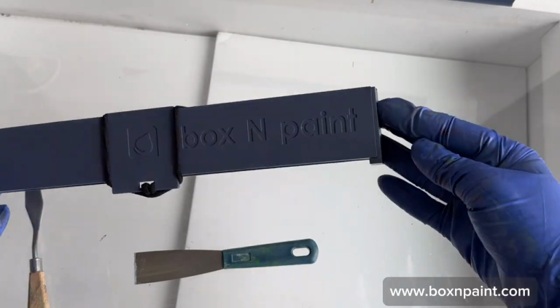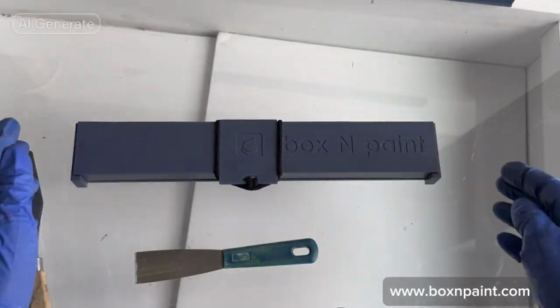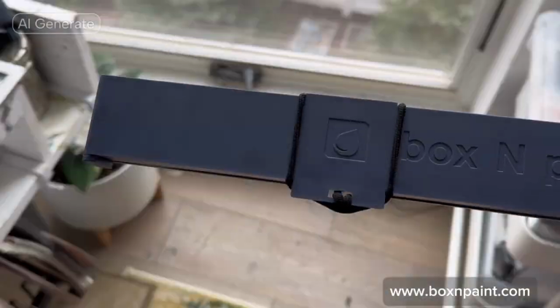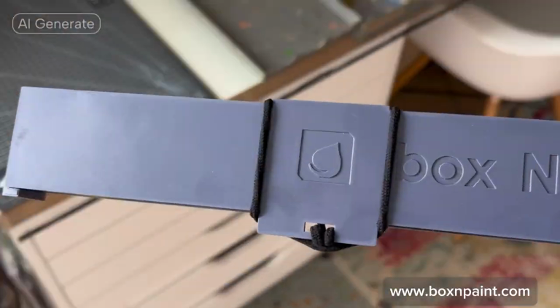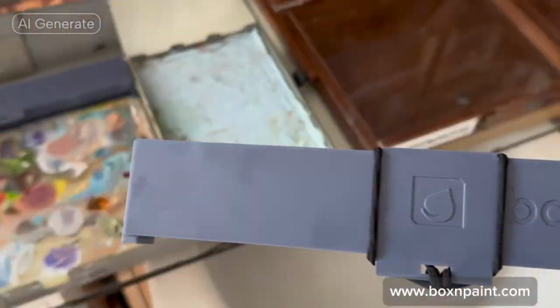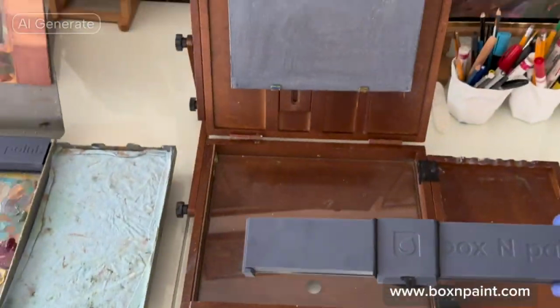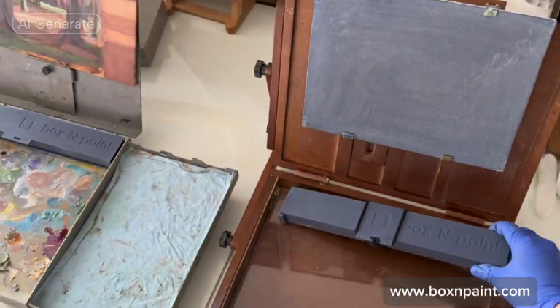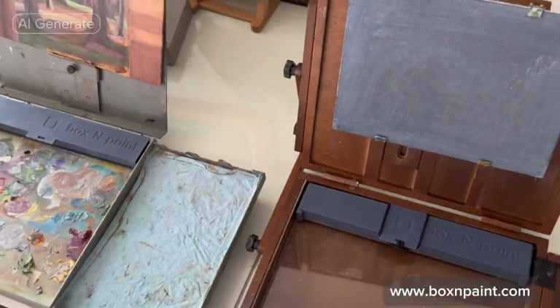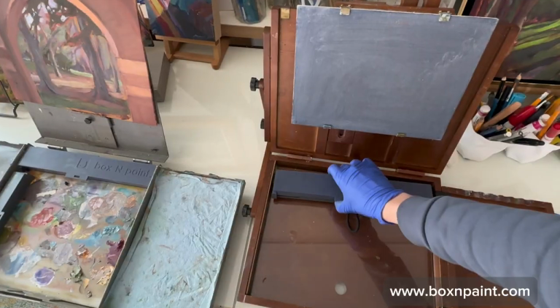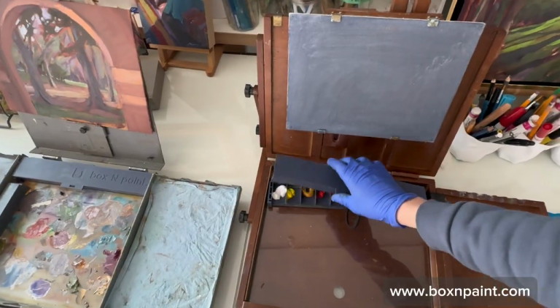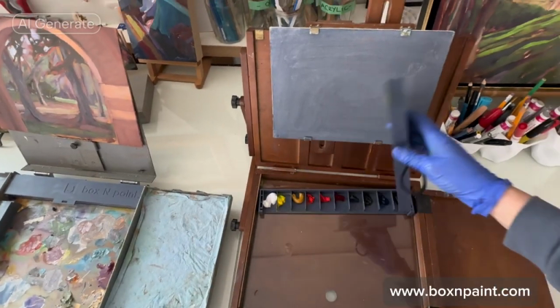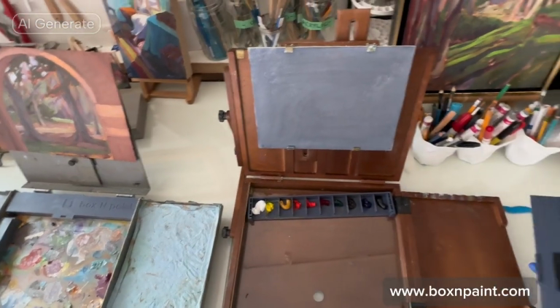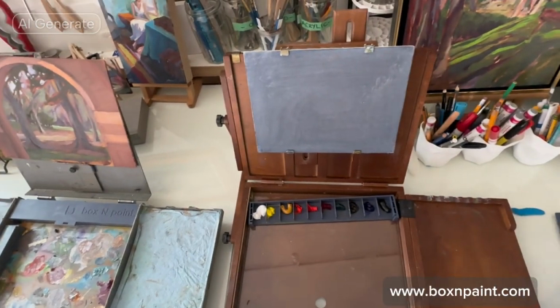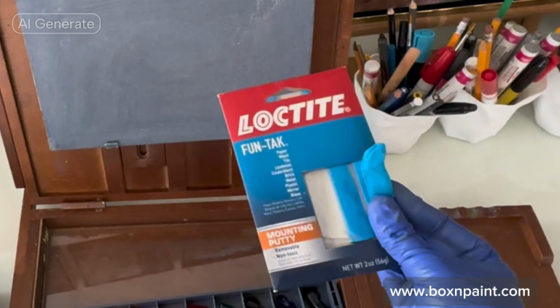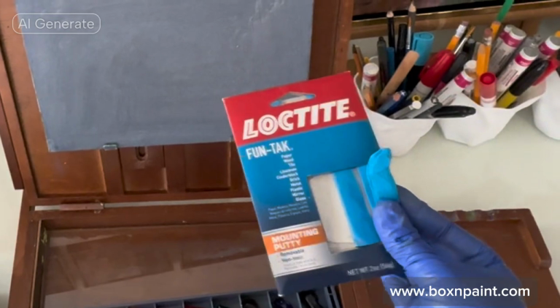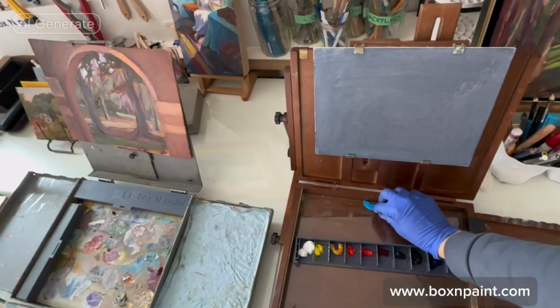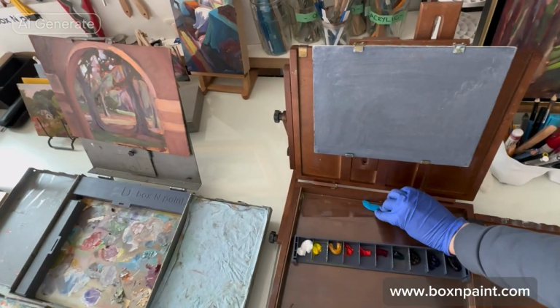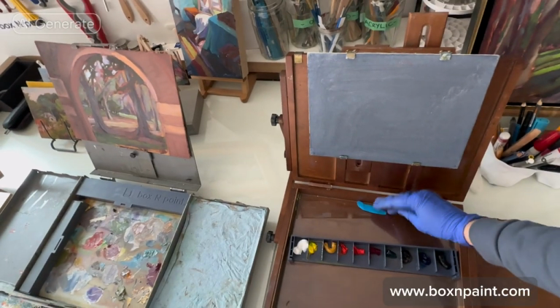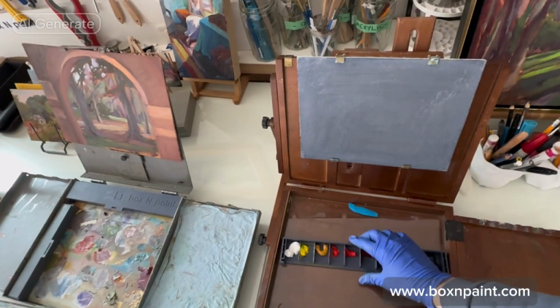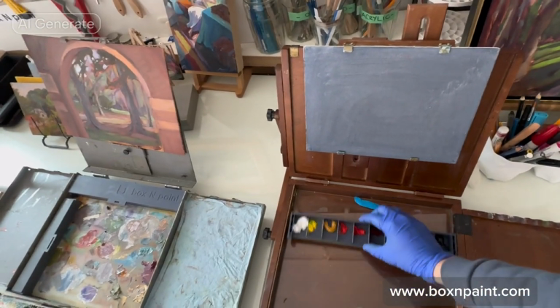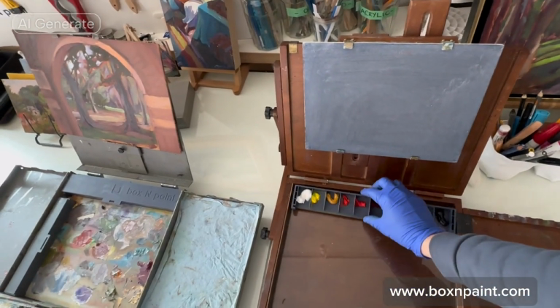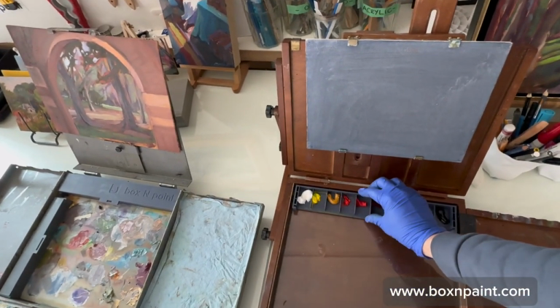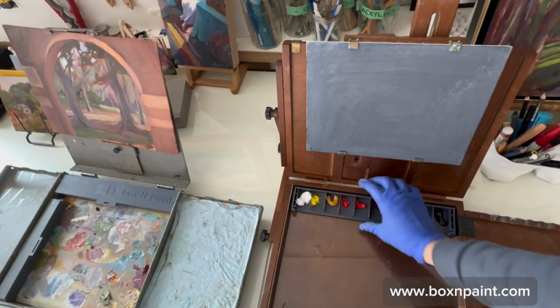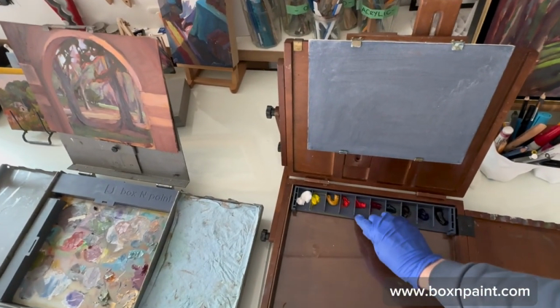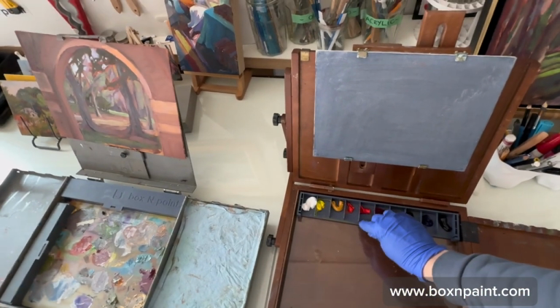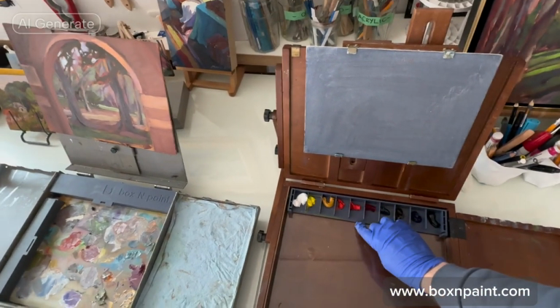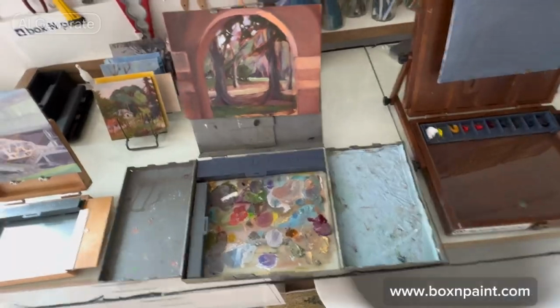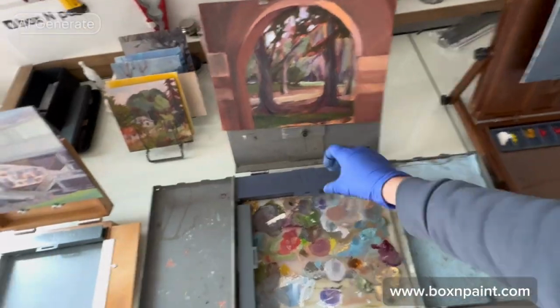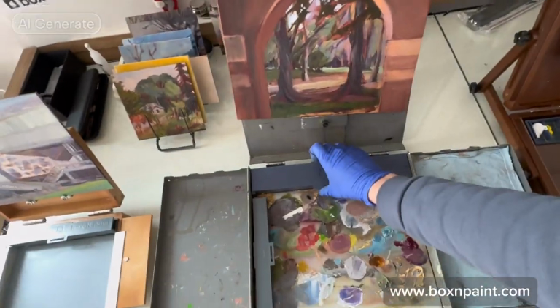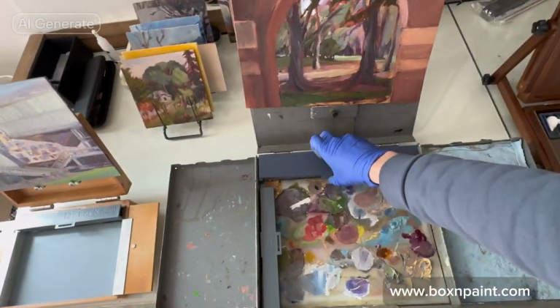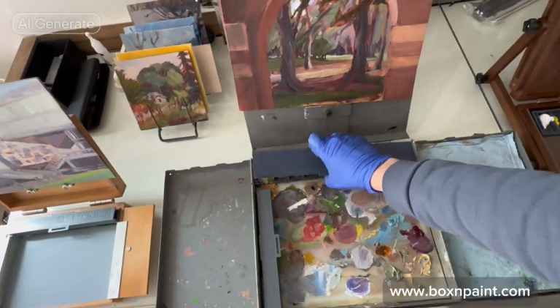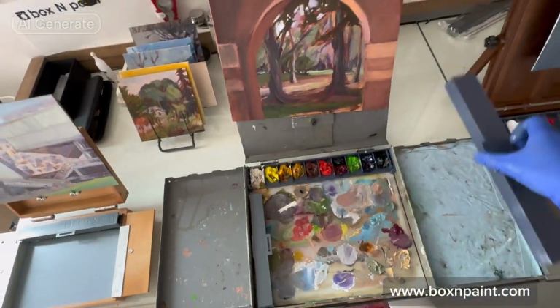It is compatible with most easels. Place the paint storage over the mixing palette, attaching it with putty. It will fit snugly inside the Strada easel mid.